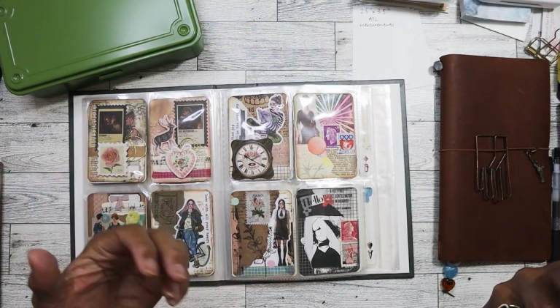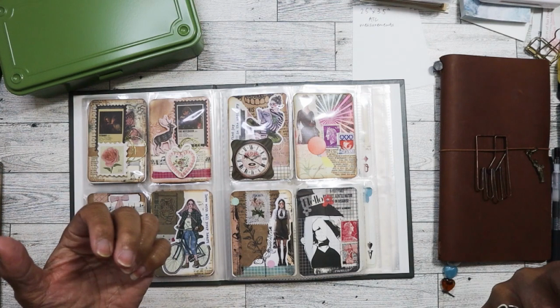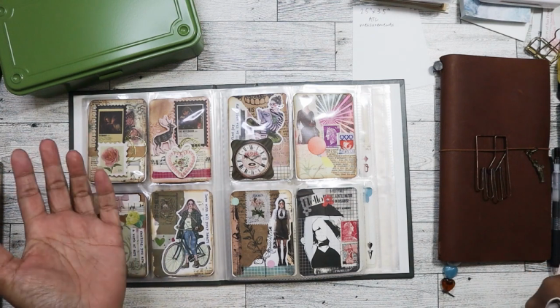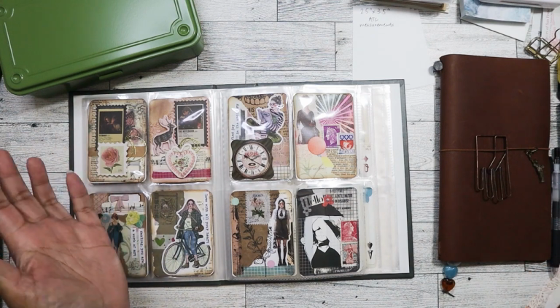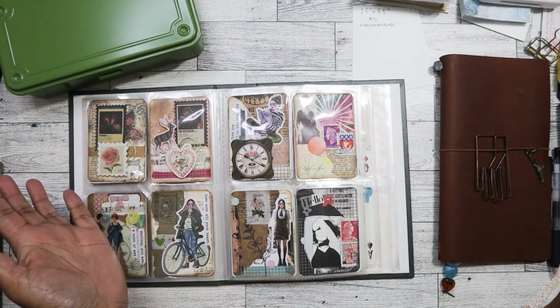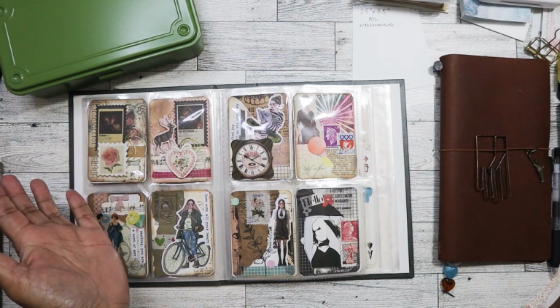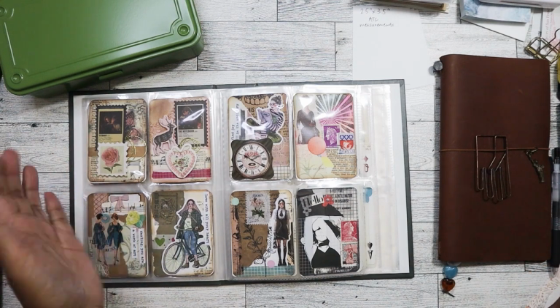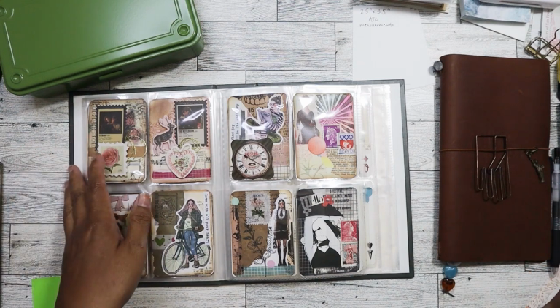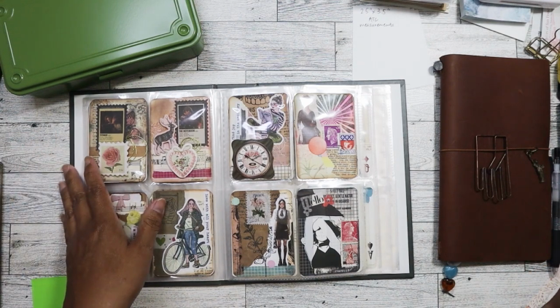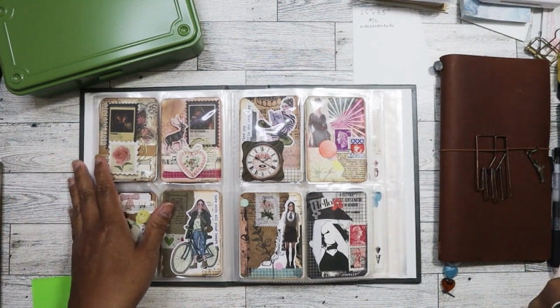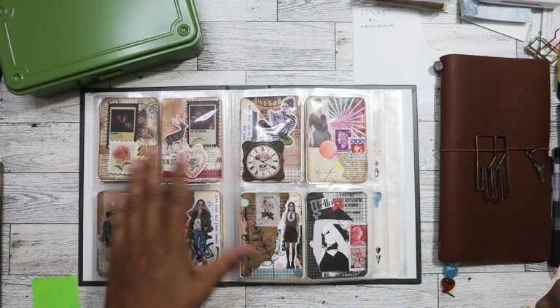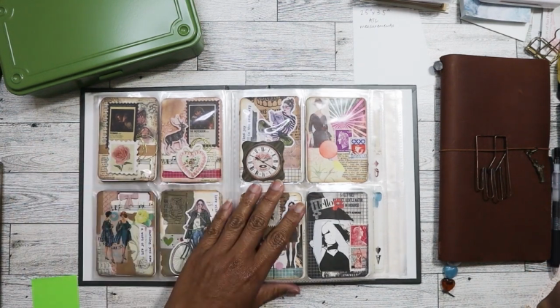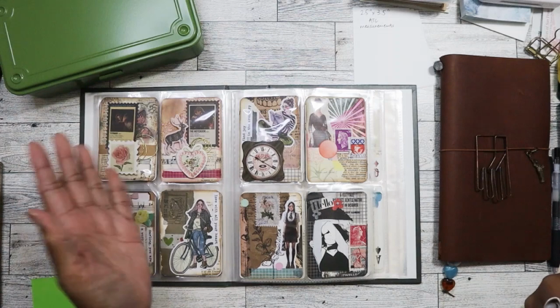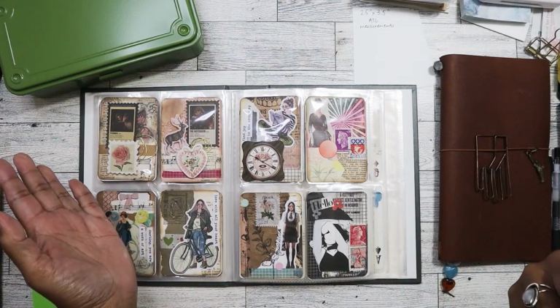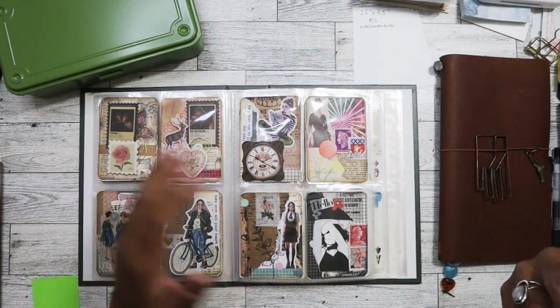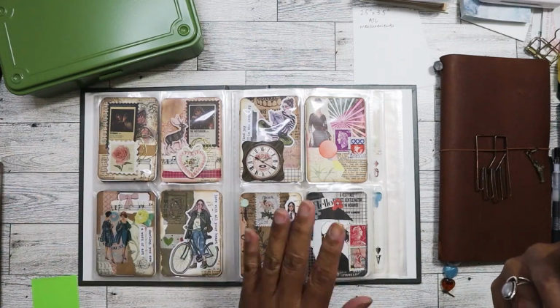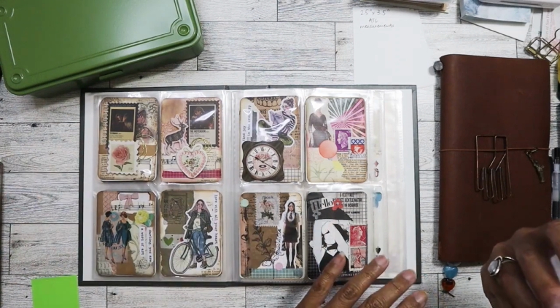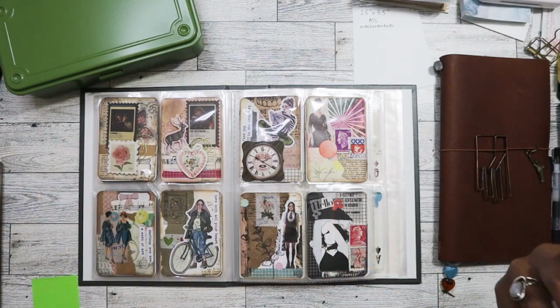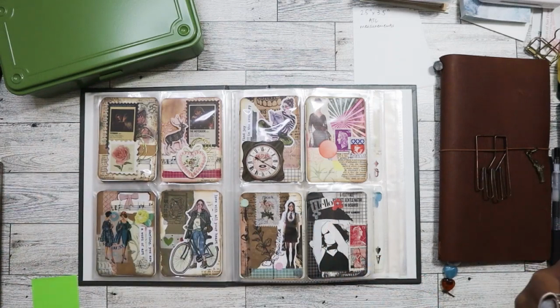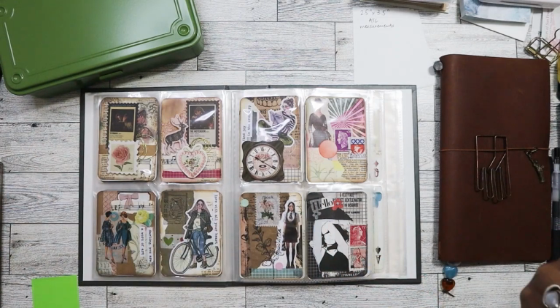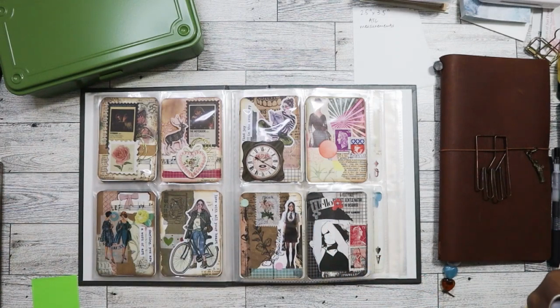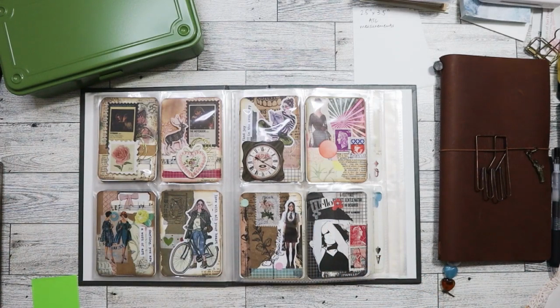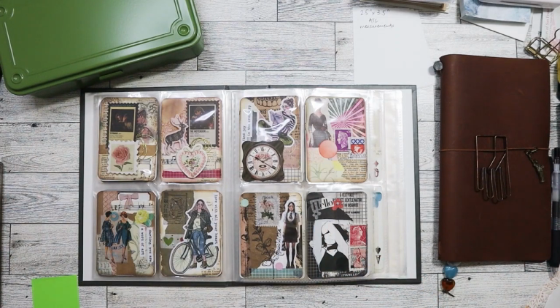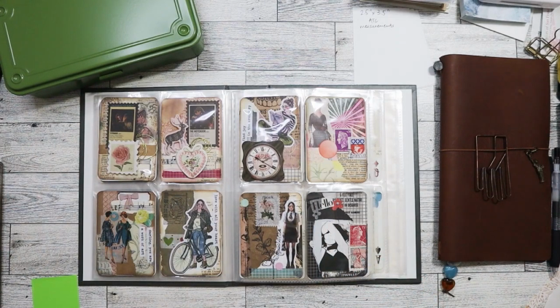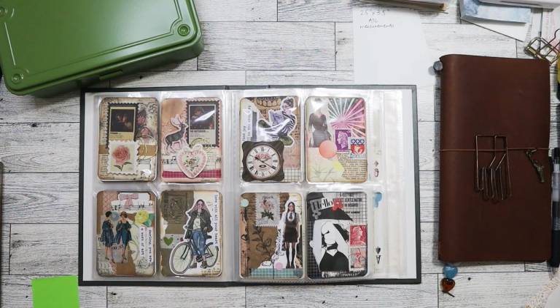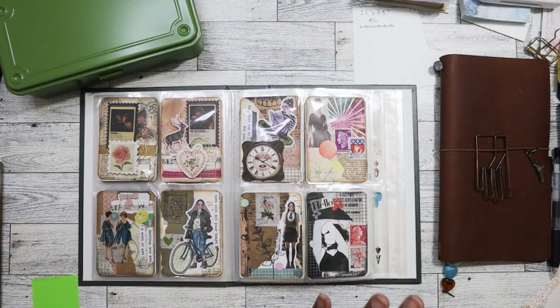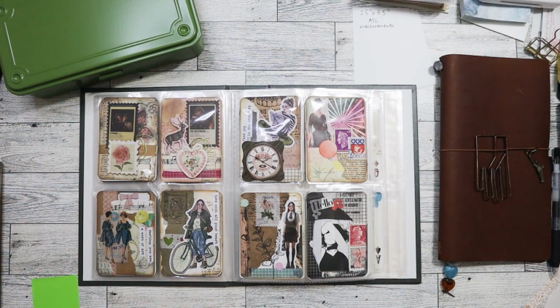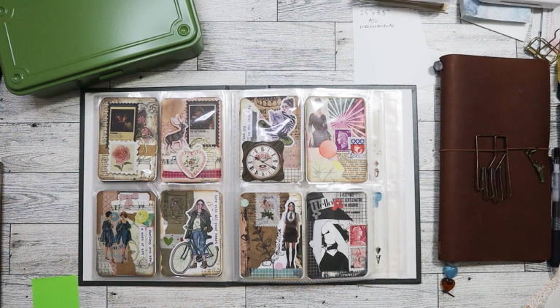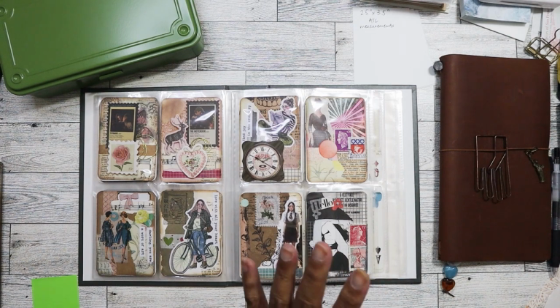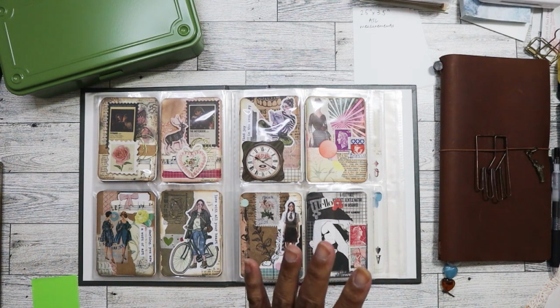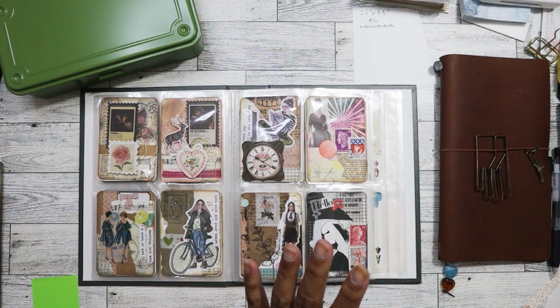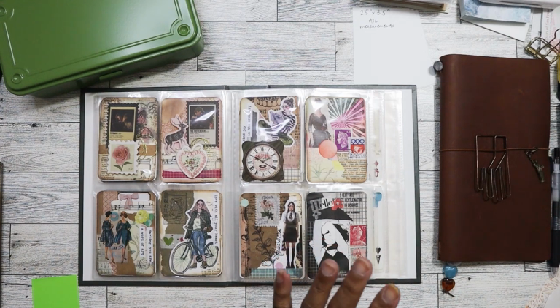You don't have to send extras to your swap partner. Some people like to send ephemera, but that's not a requirement. If you and your swap partner want to do that, you need to talk about that and that's just between the both of you.